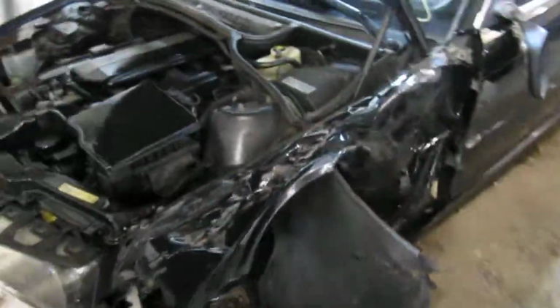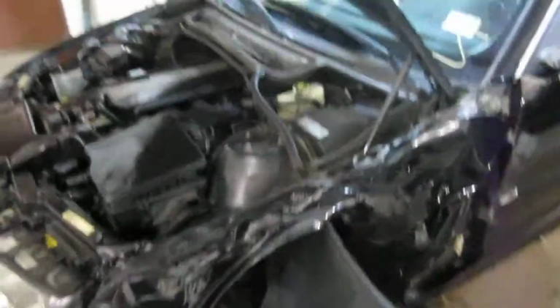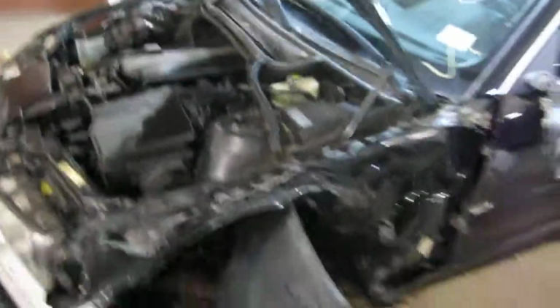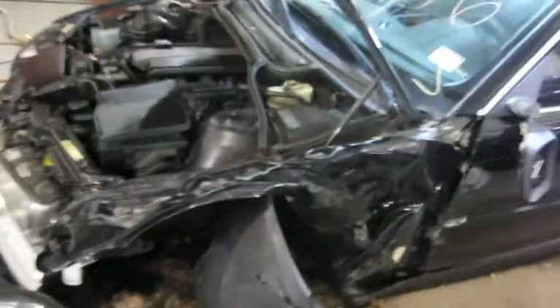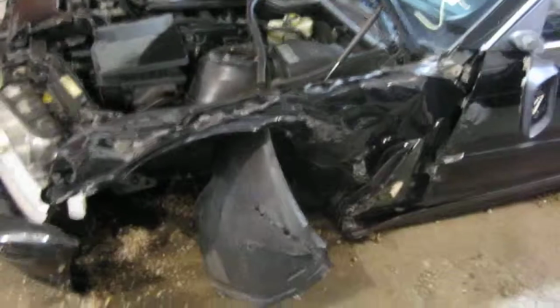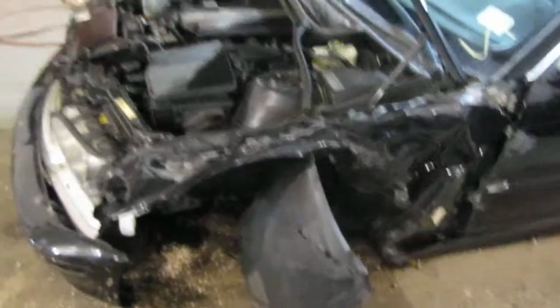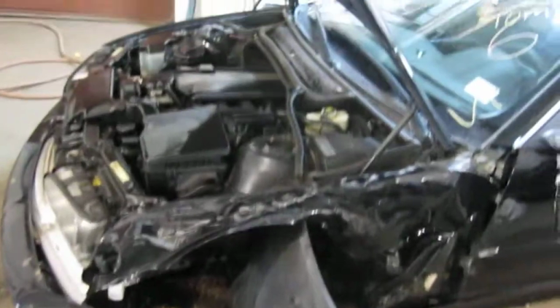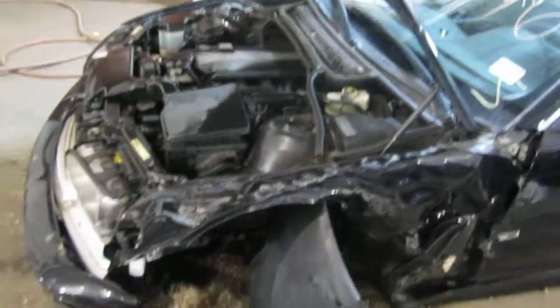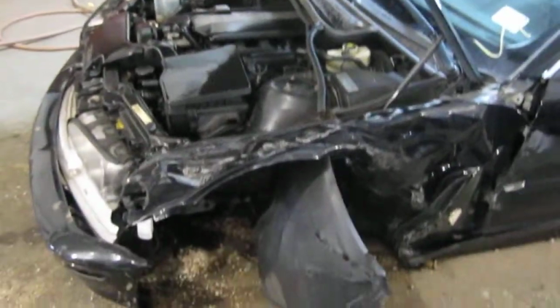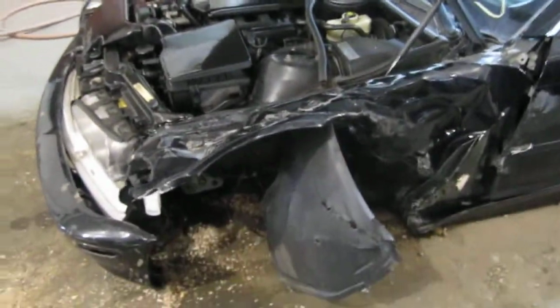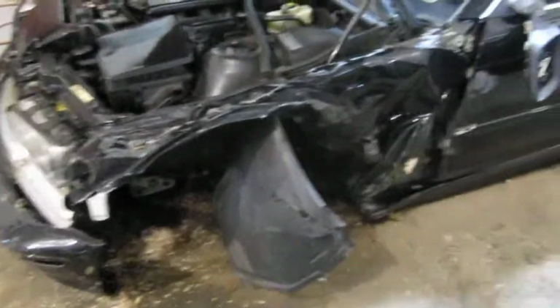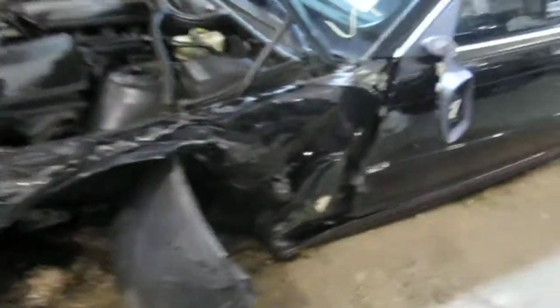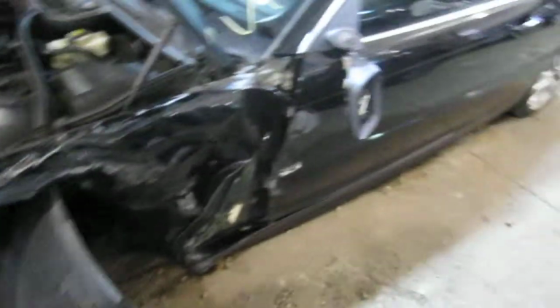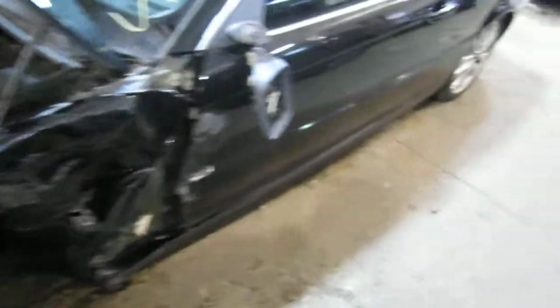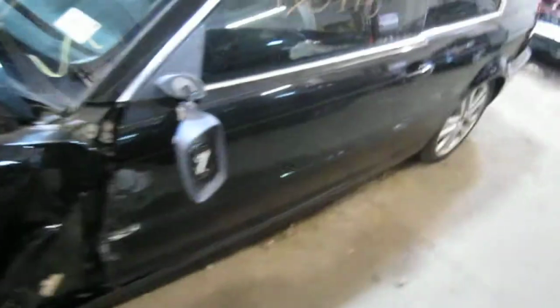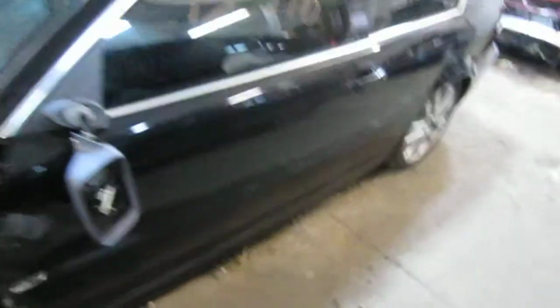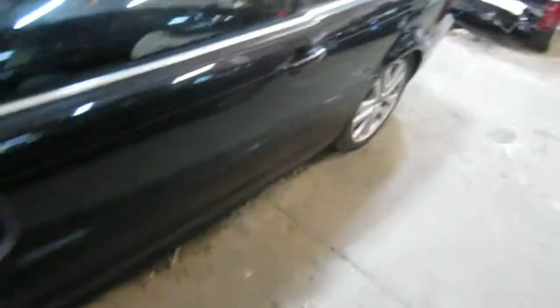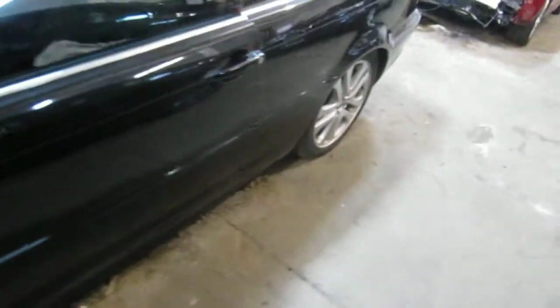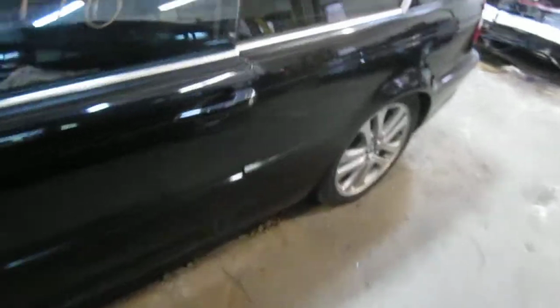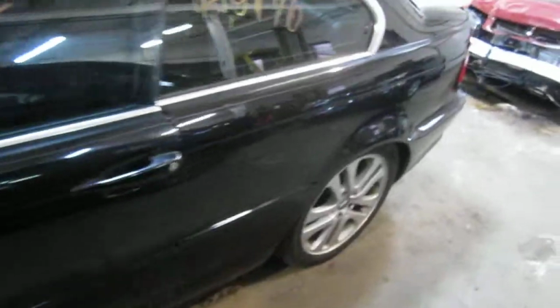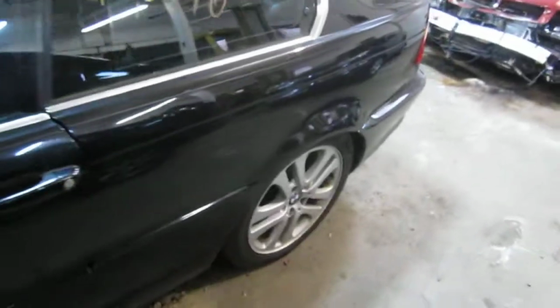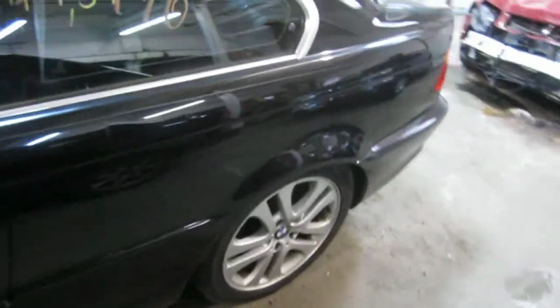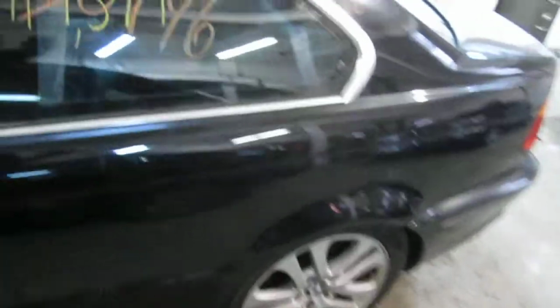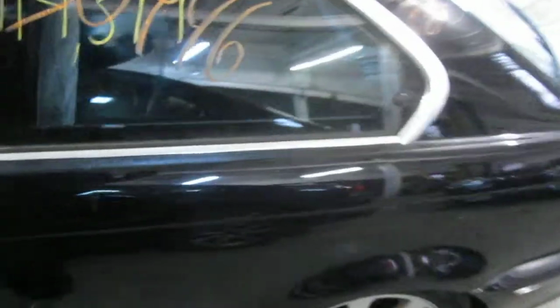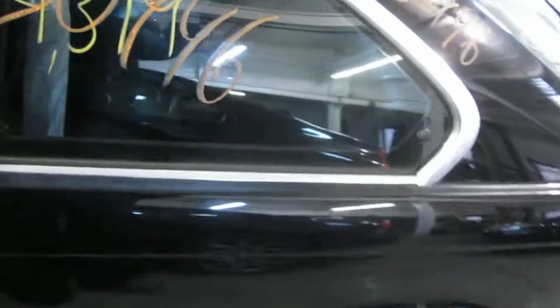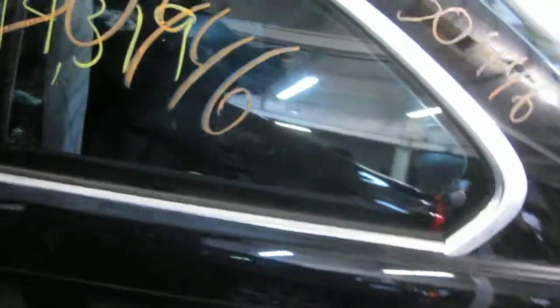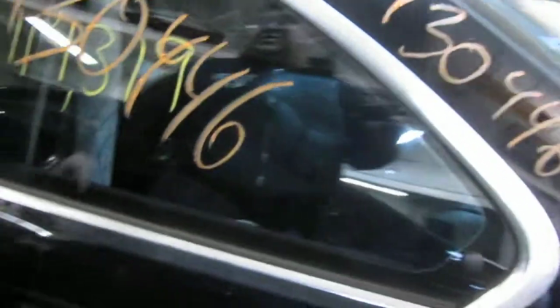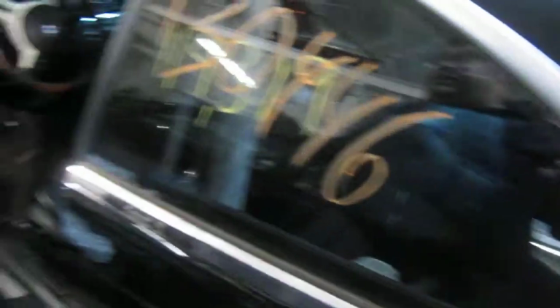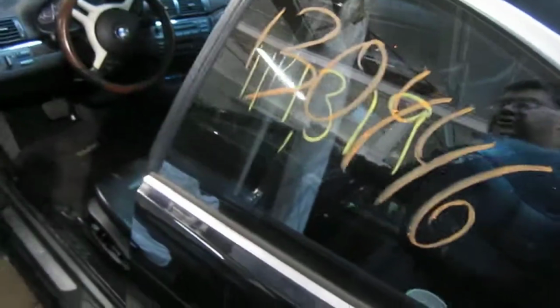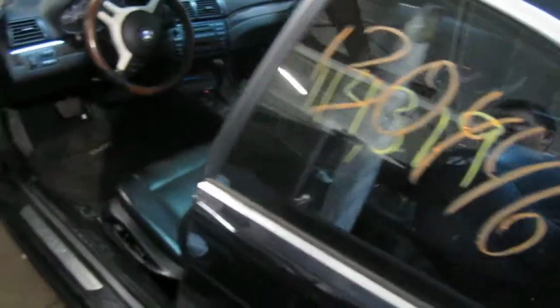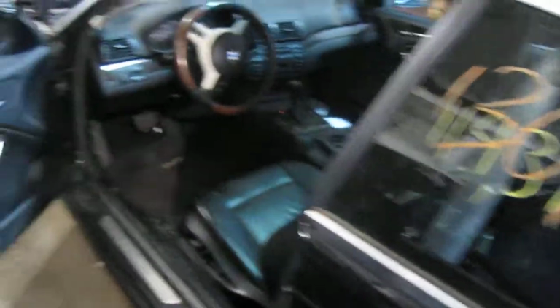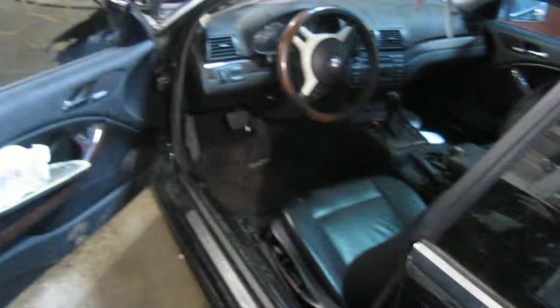This vehicle was purchased locally through one of our auctions due to left-front collision damage. The vehicle's production date is July of 2001, and the vehicle does currently have 114,000 miles.